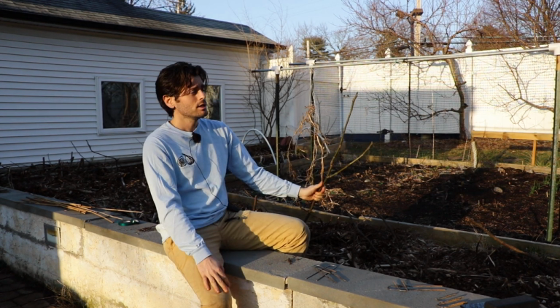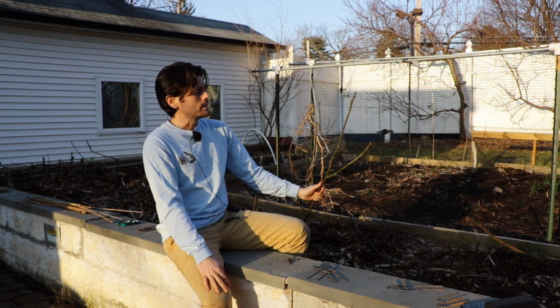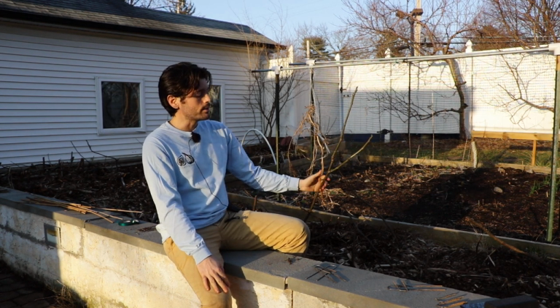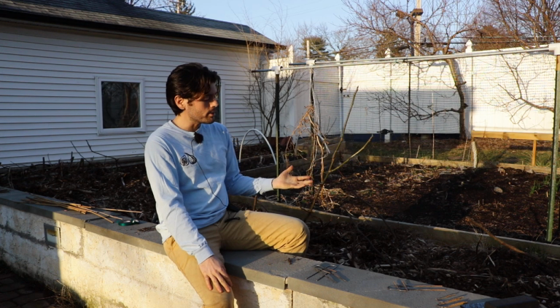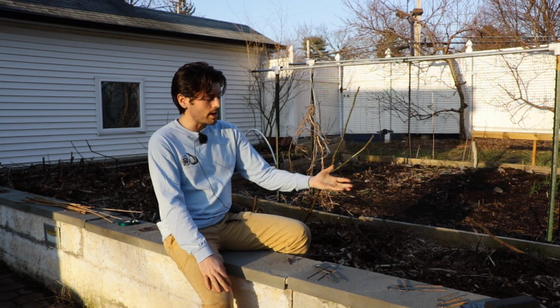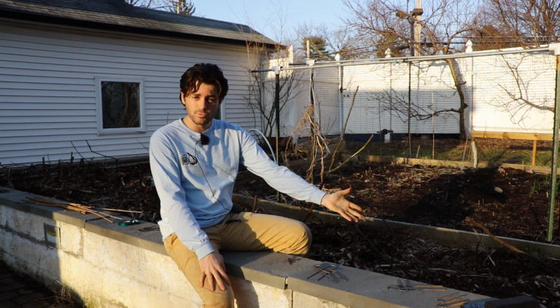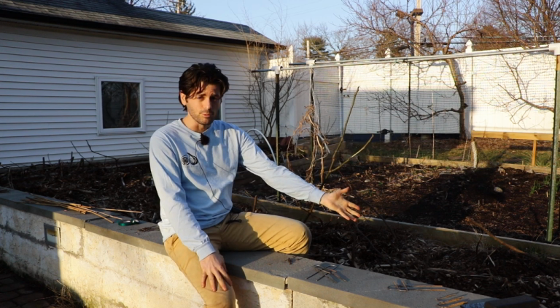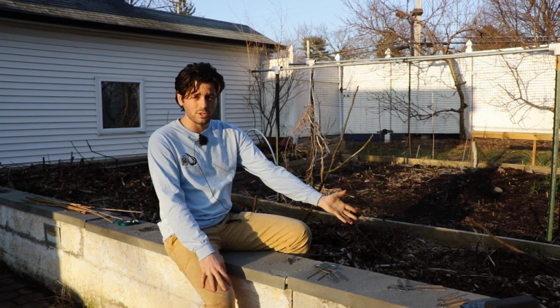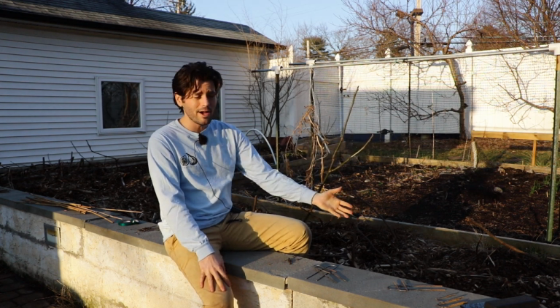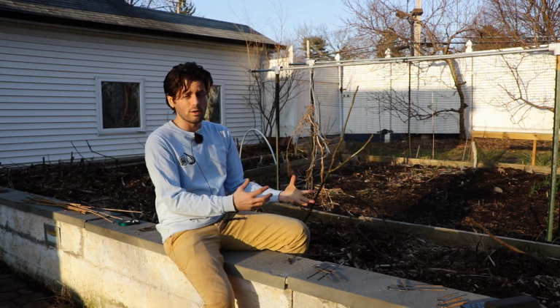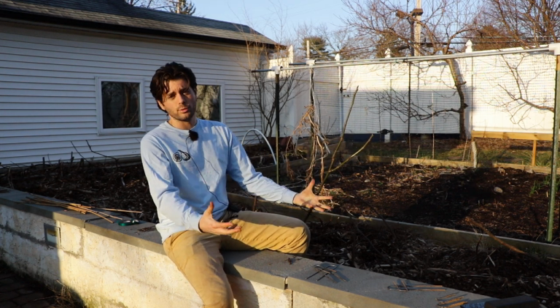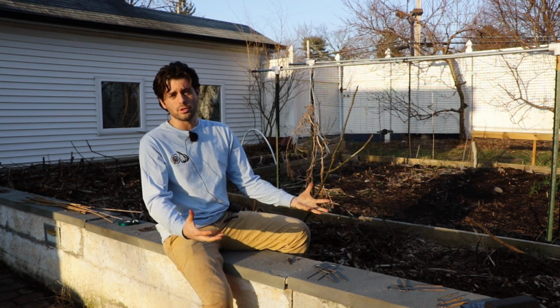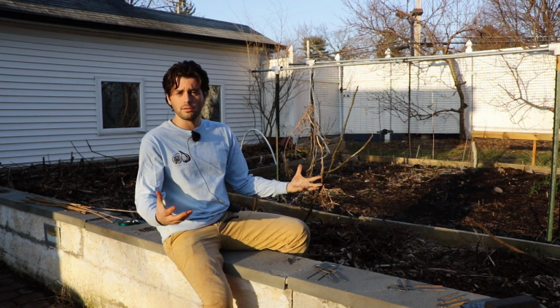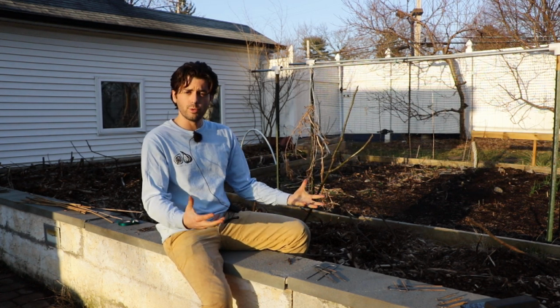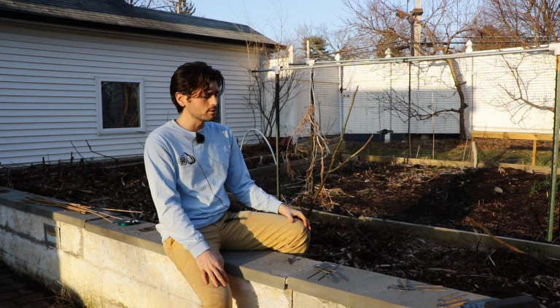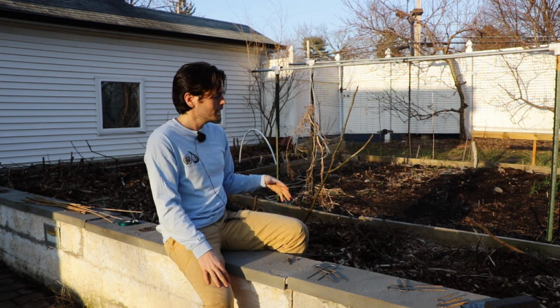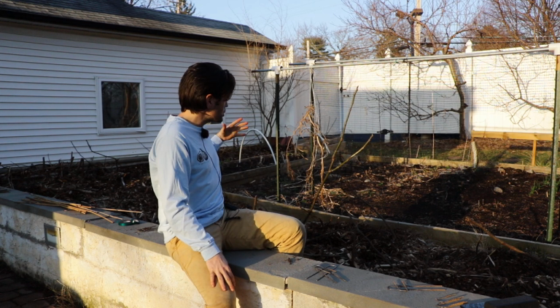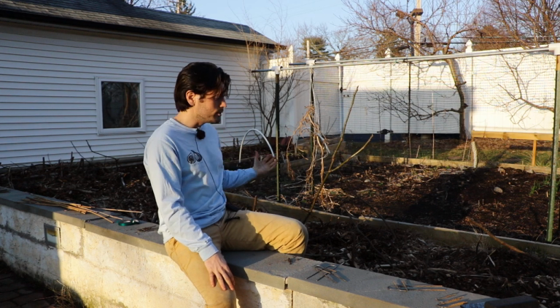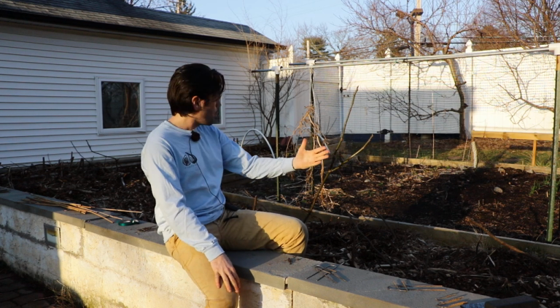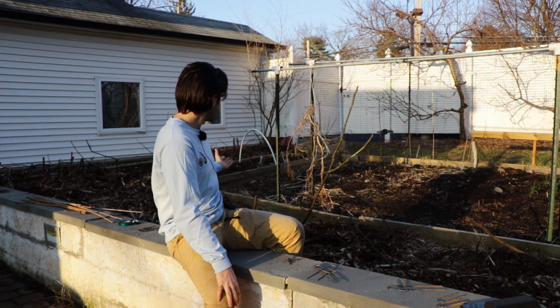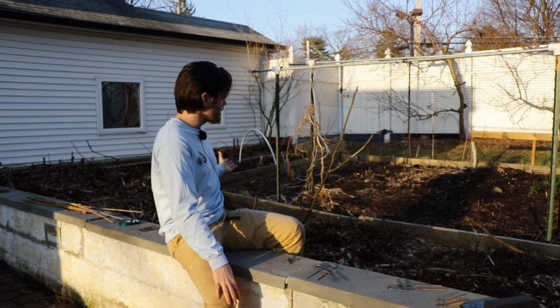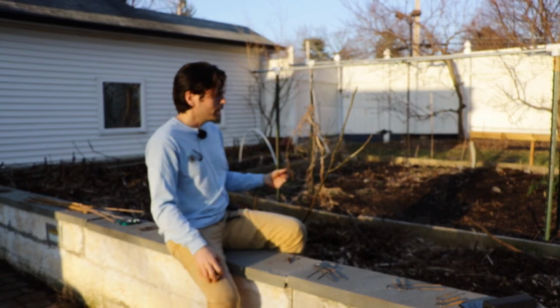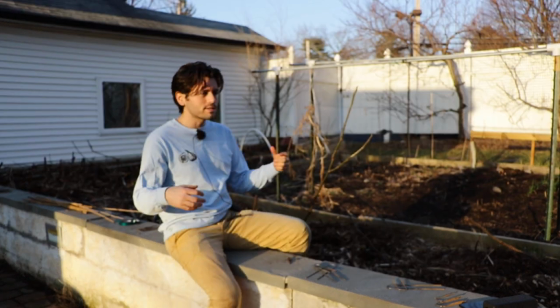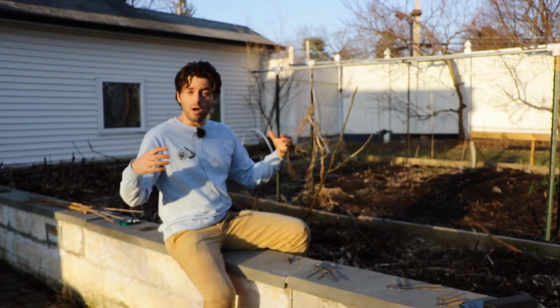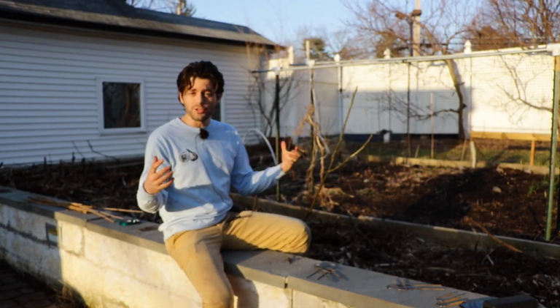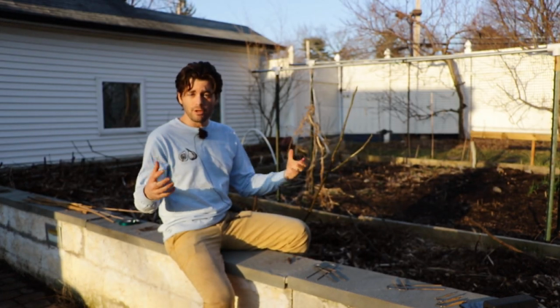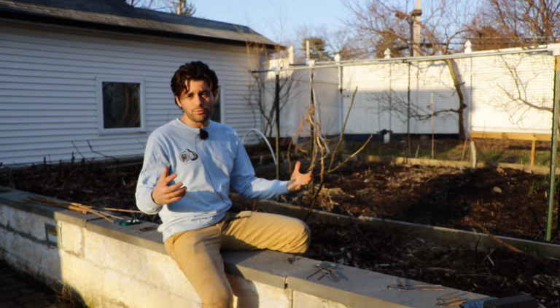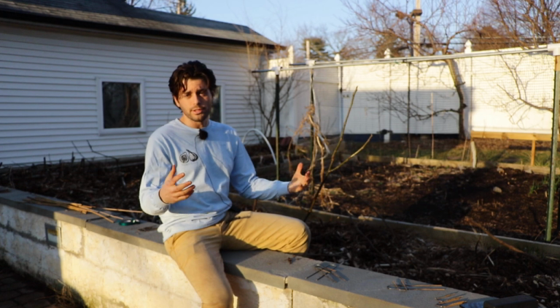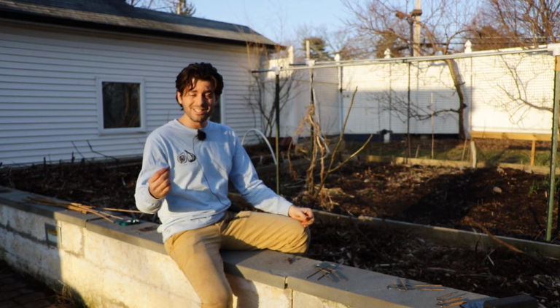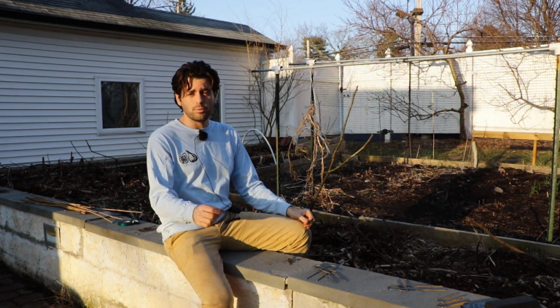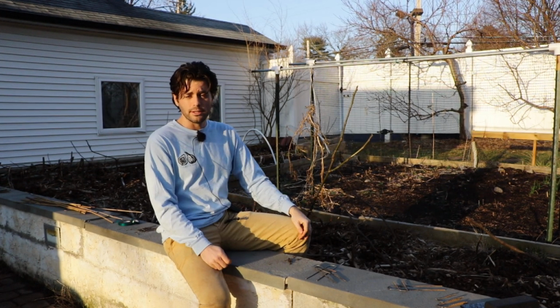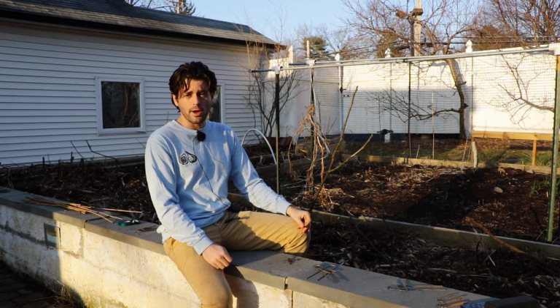After I got them really close to the ground I covered them with wood chips. I got a load of wood chips delivered and just covered this whole planting — in fact over a hundred in-ground fig trees that I have planted here in the Philadelphia area.